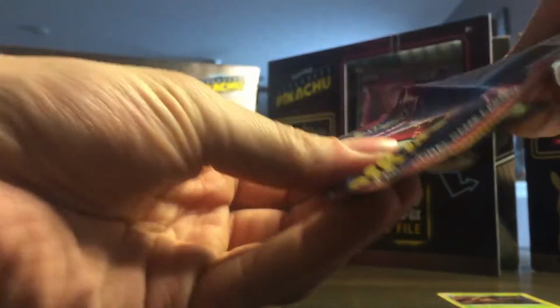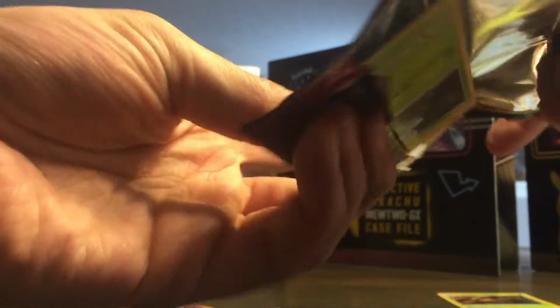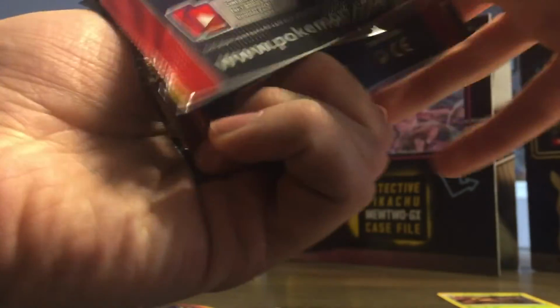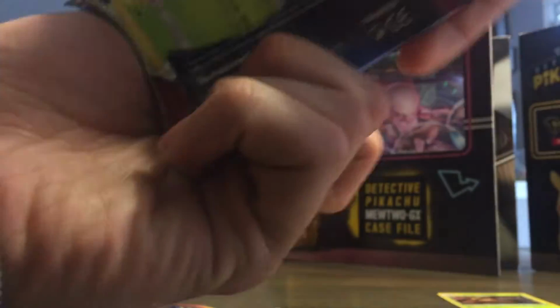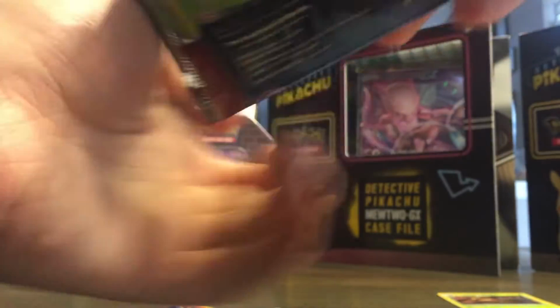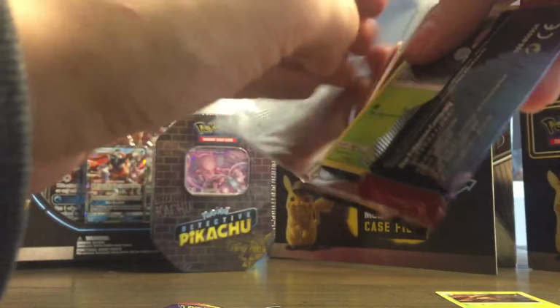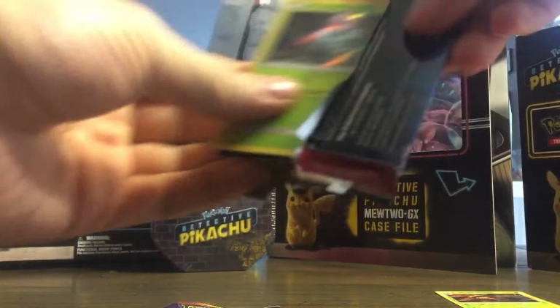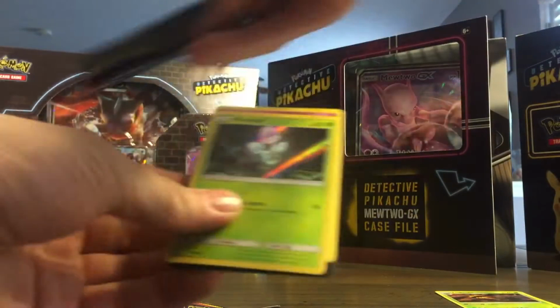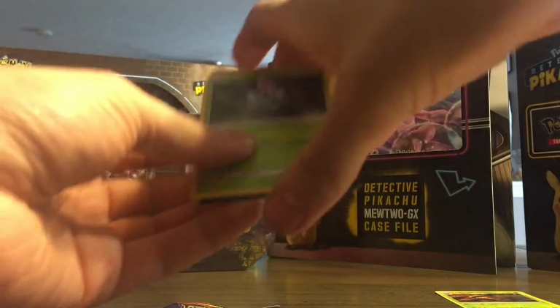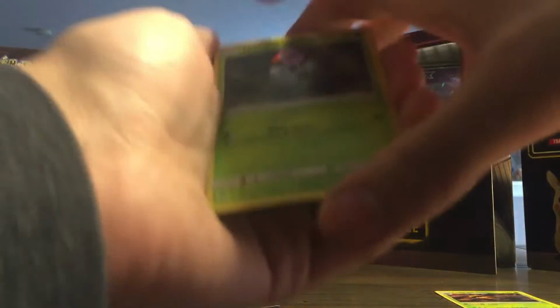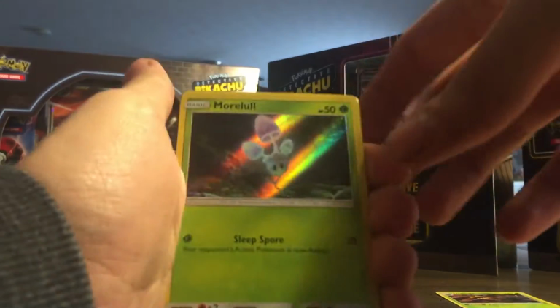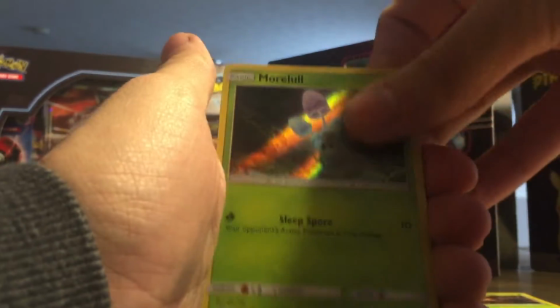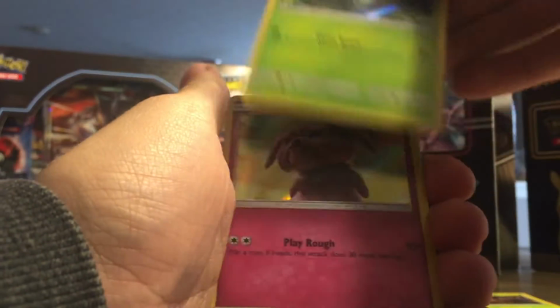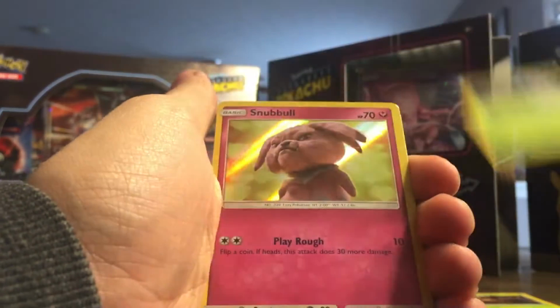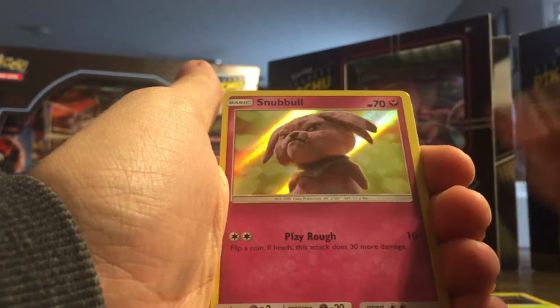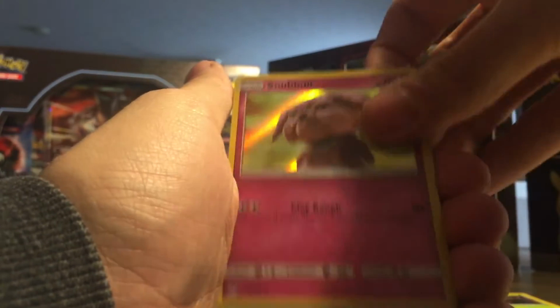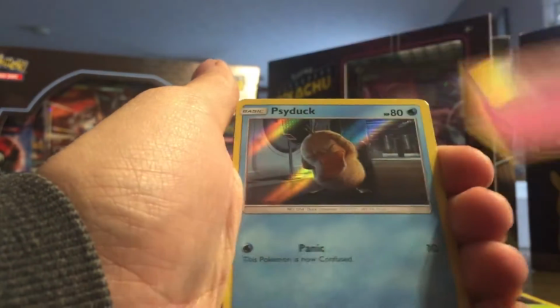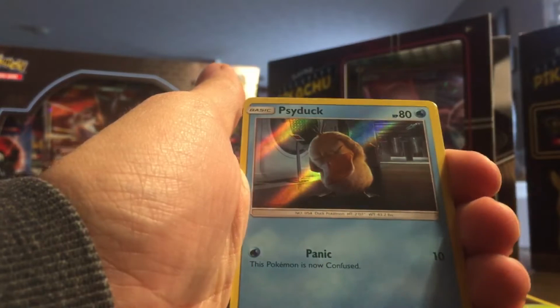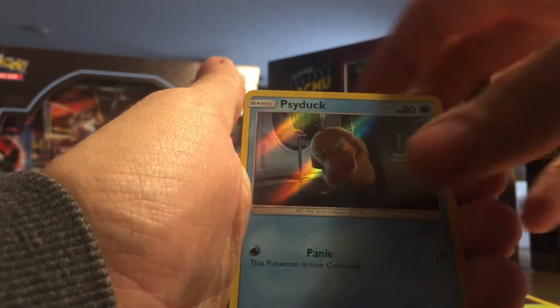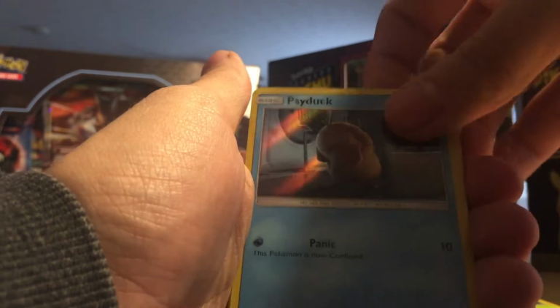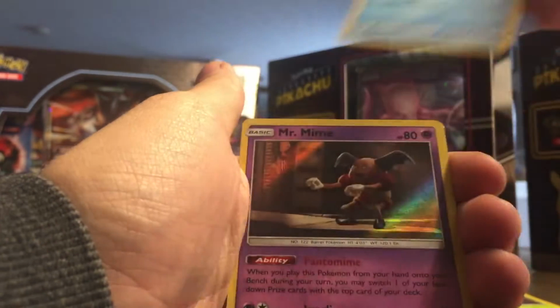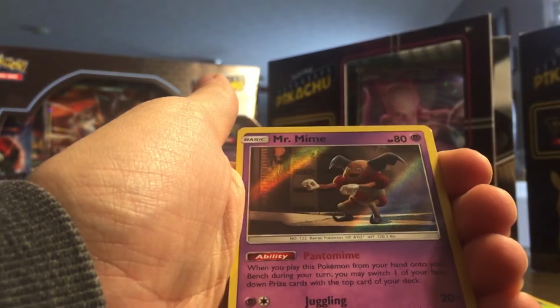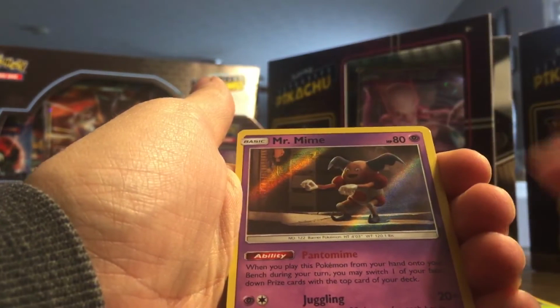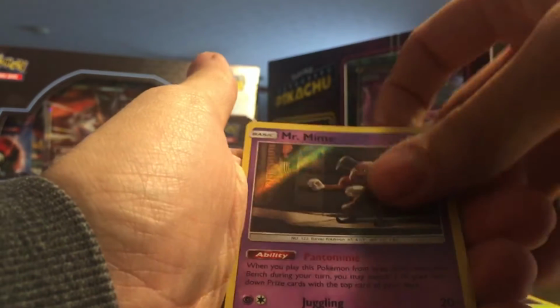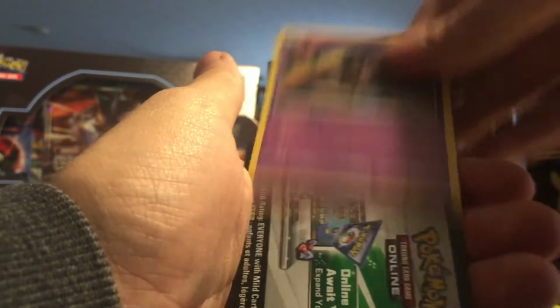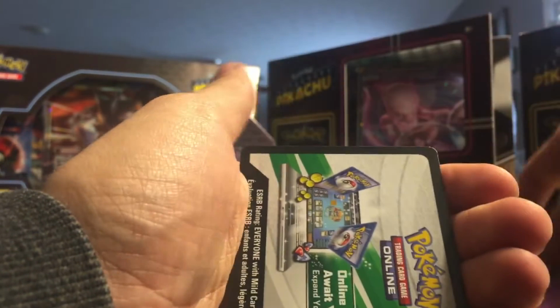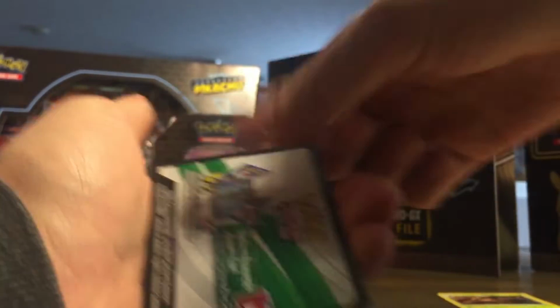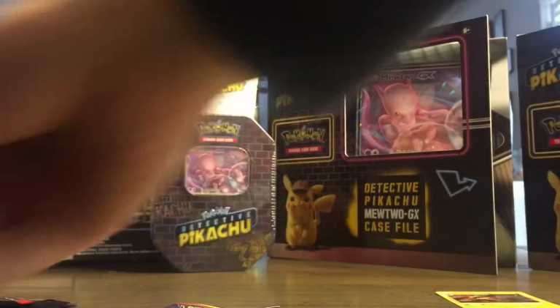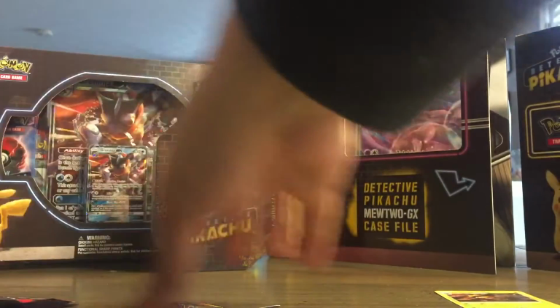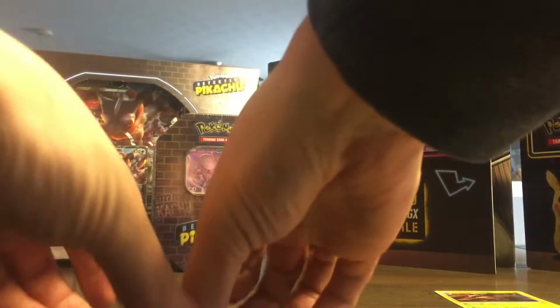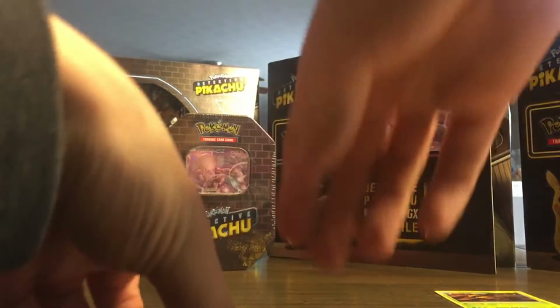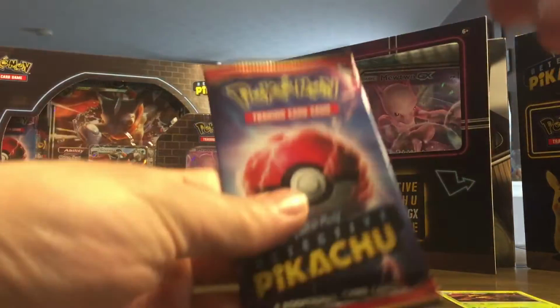Third pack, we got Morlull, Snubble, Psyduck, and a Mr. Mime, and then the last pack.